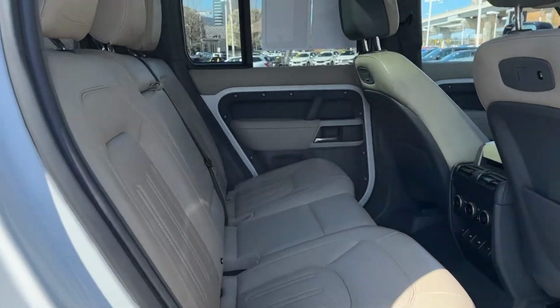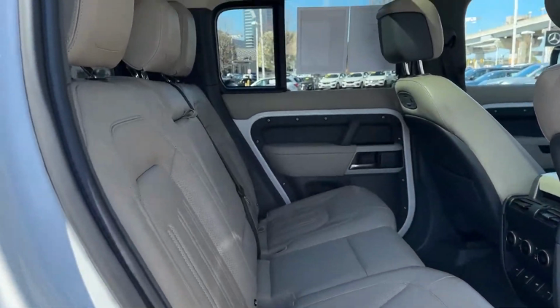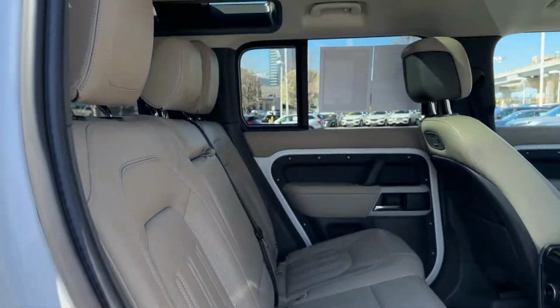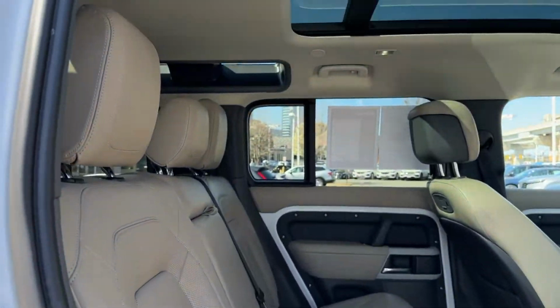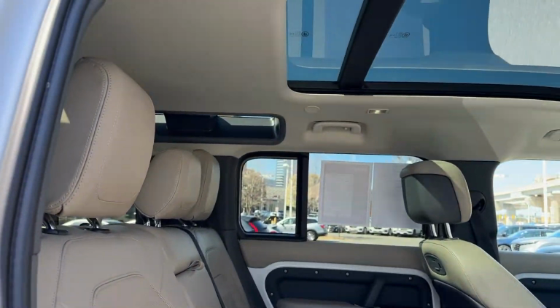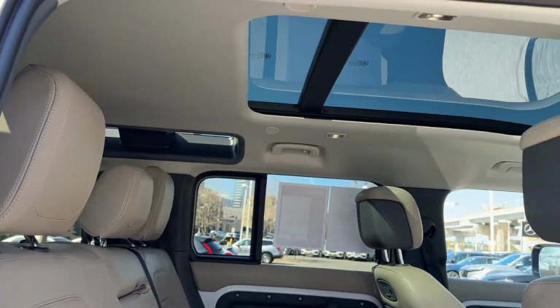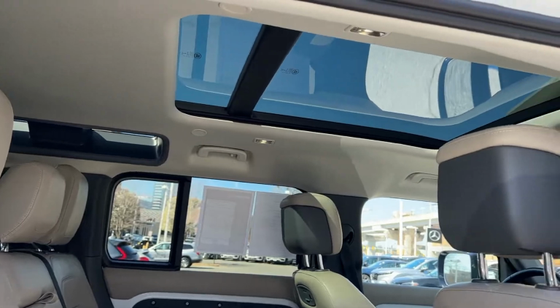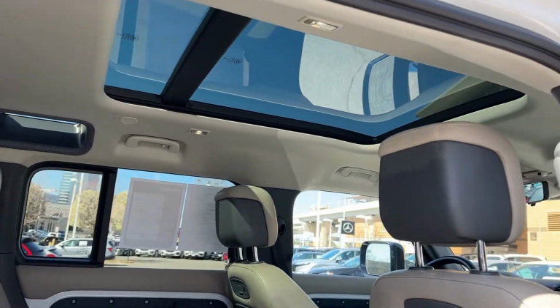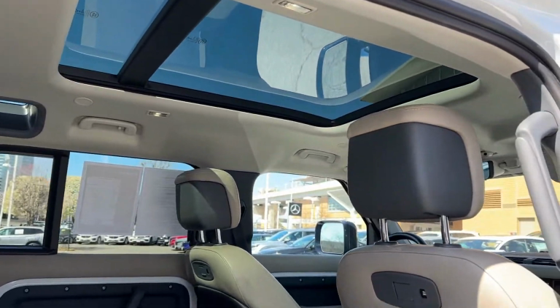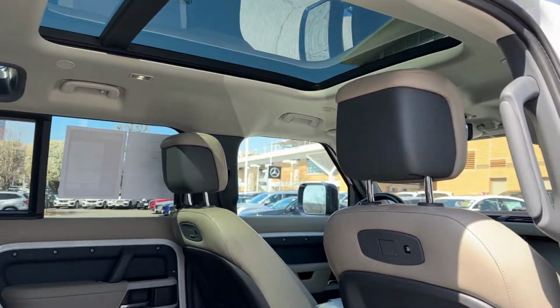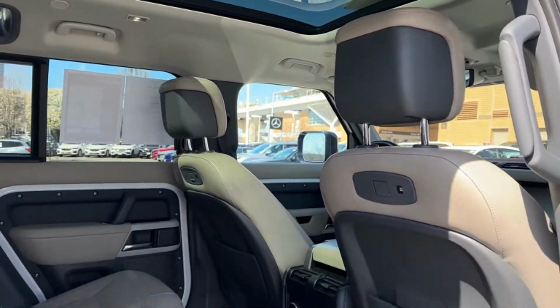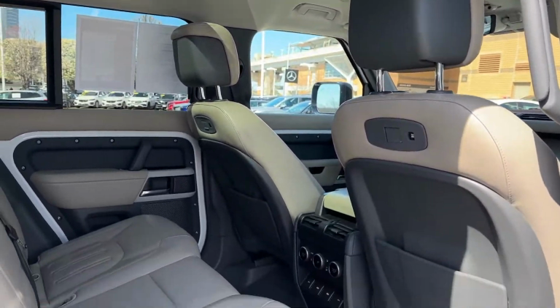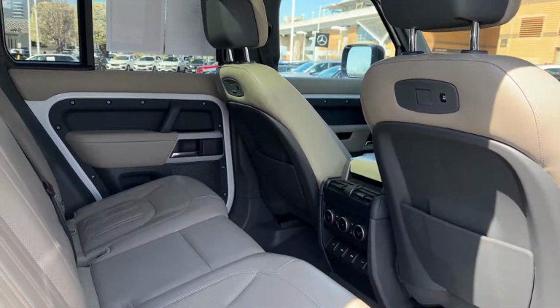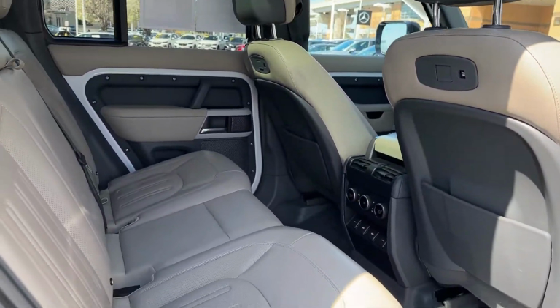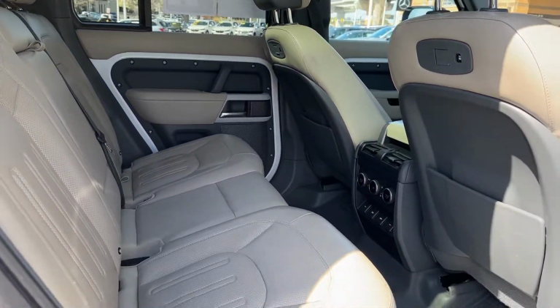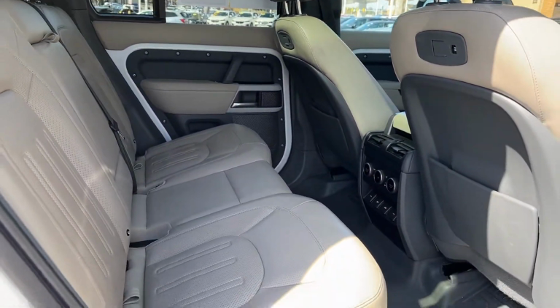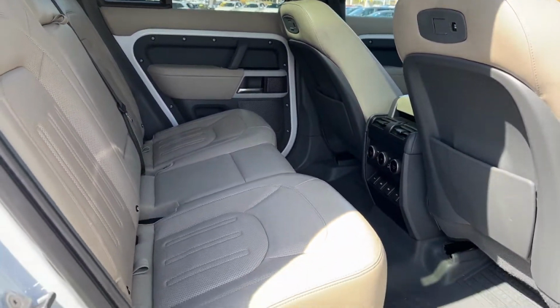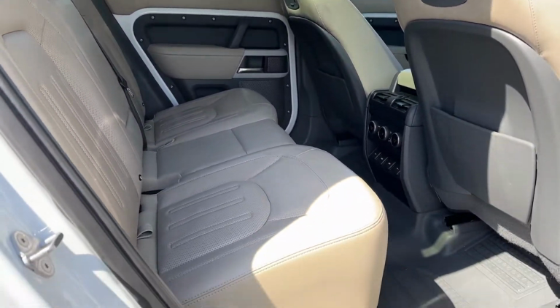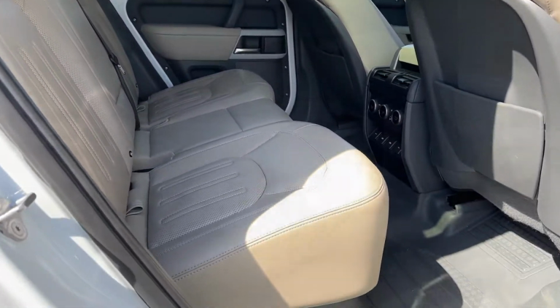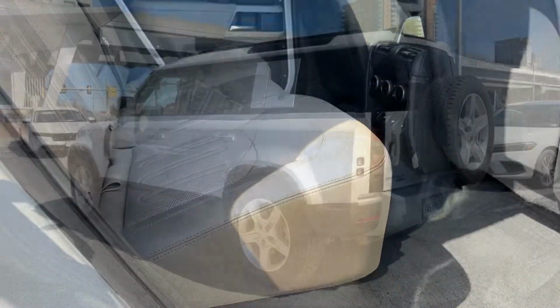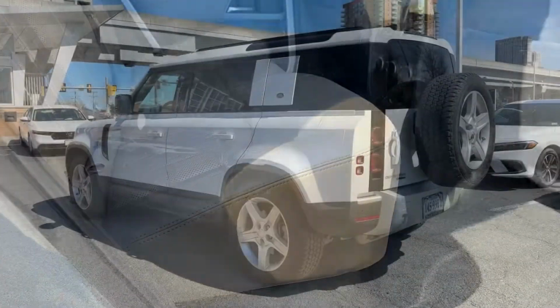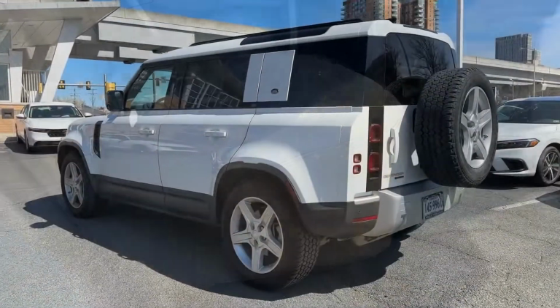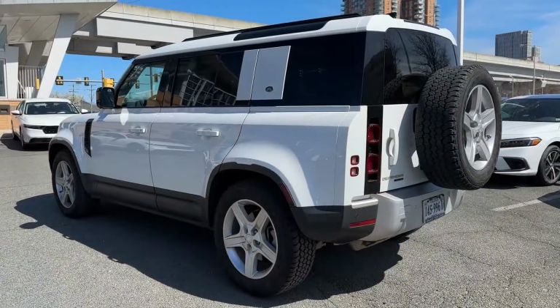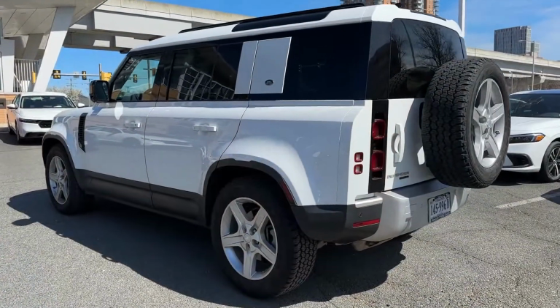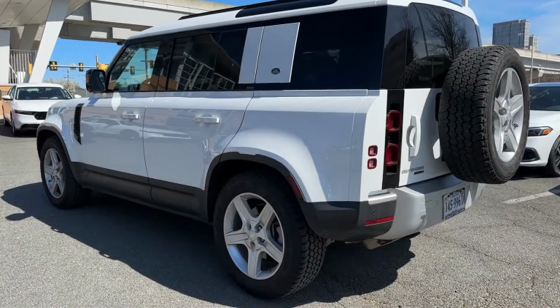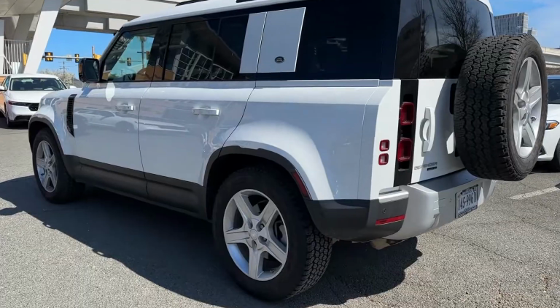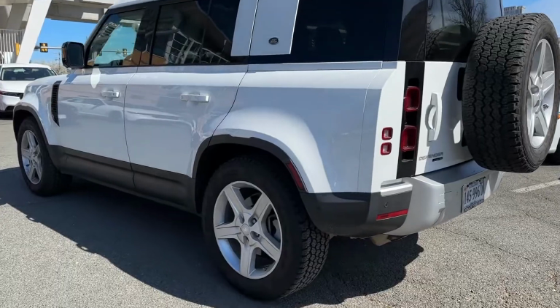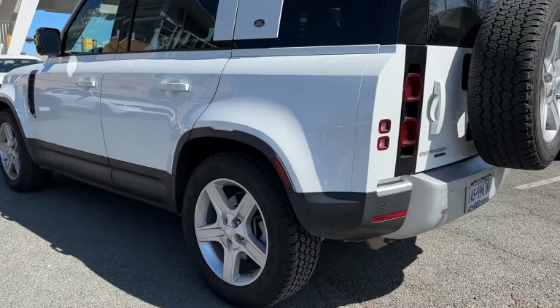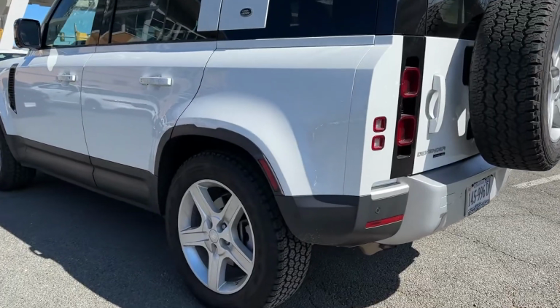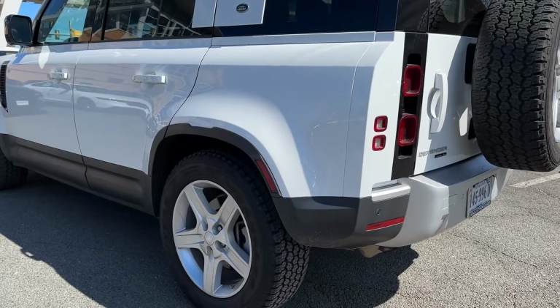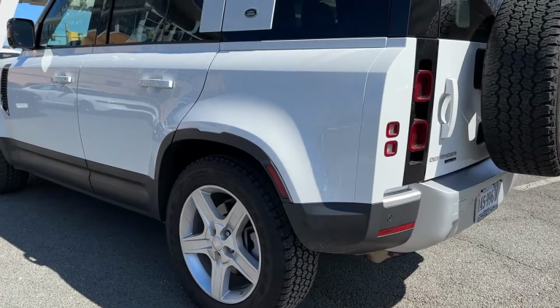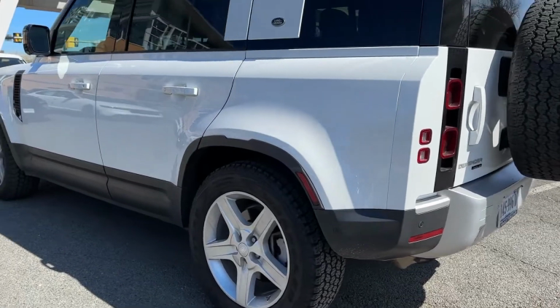Heated and/or cooled front seats, Apple CarPlay and/or Android Auto, navigation system, sun/moonroof,